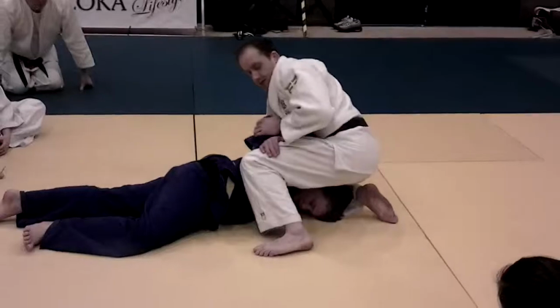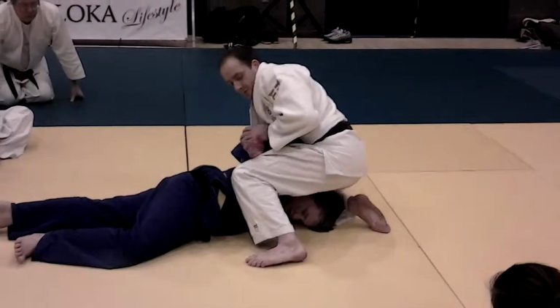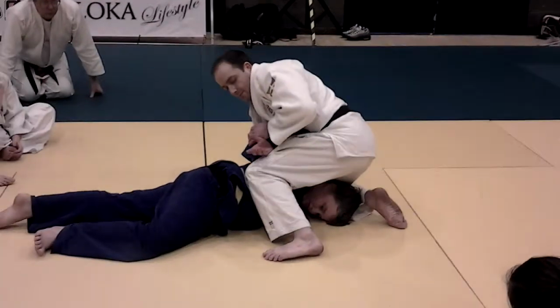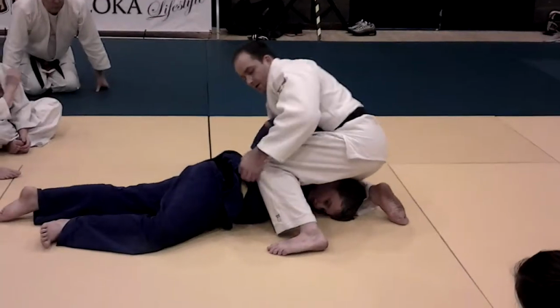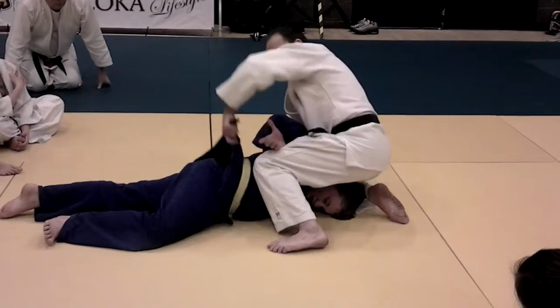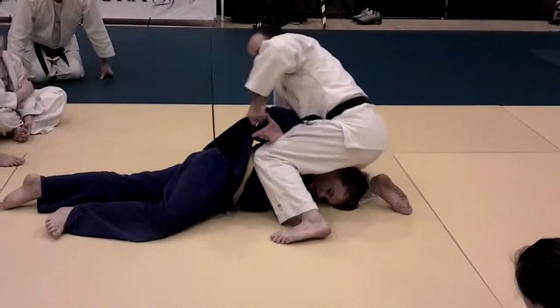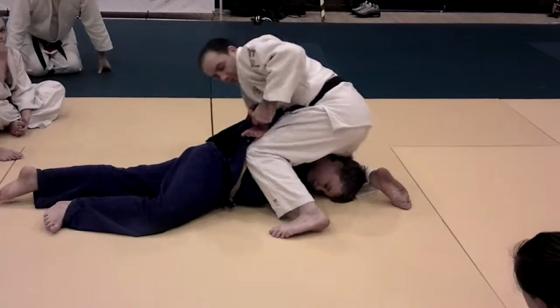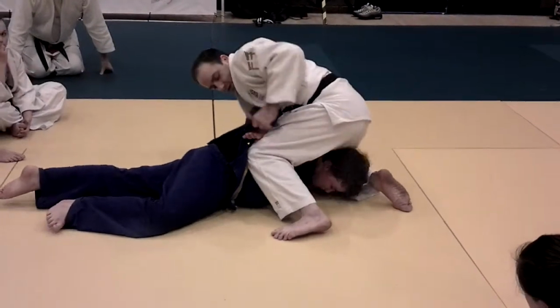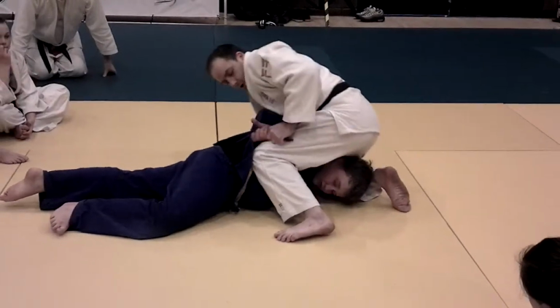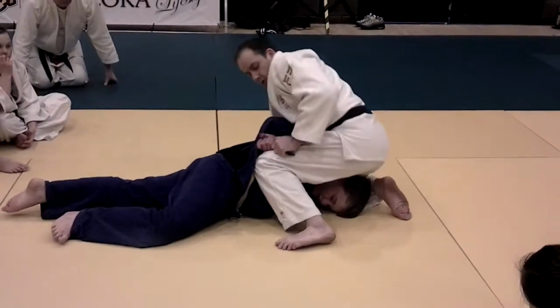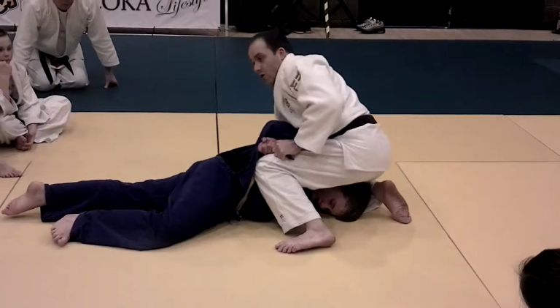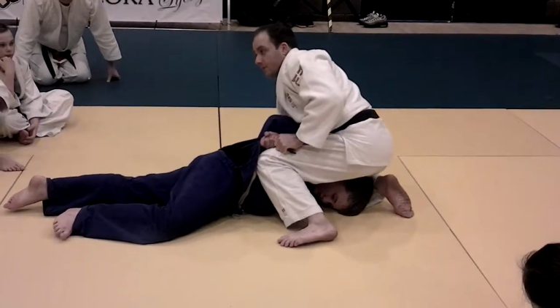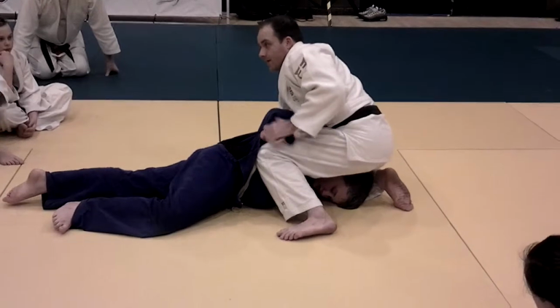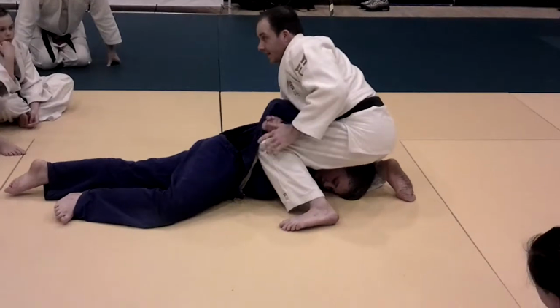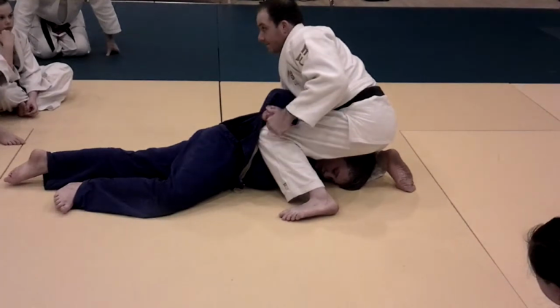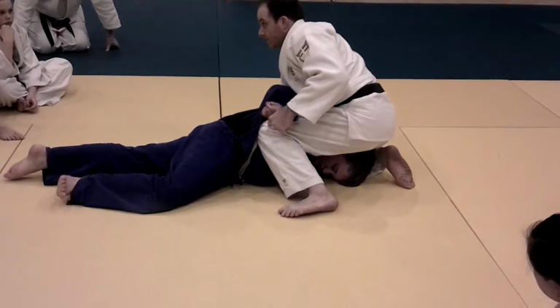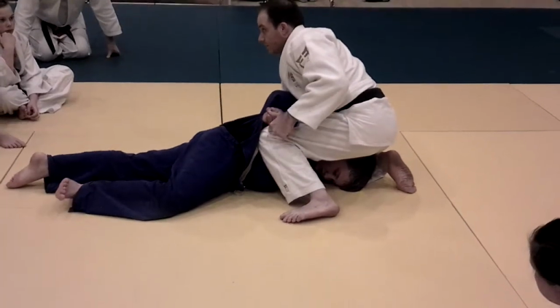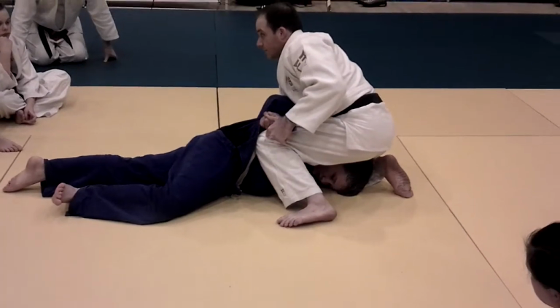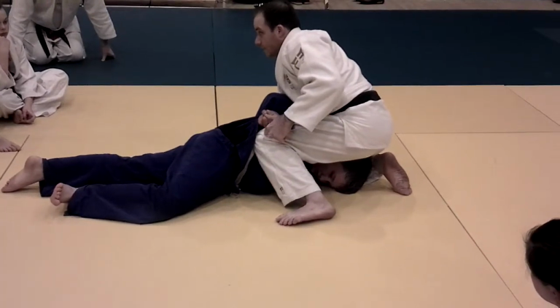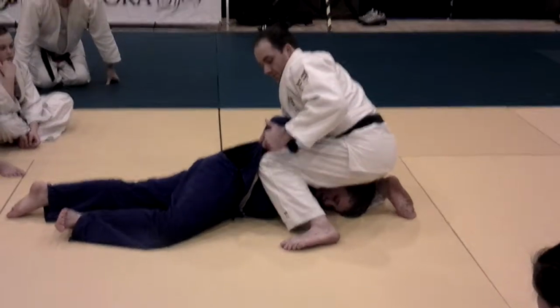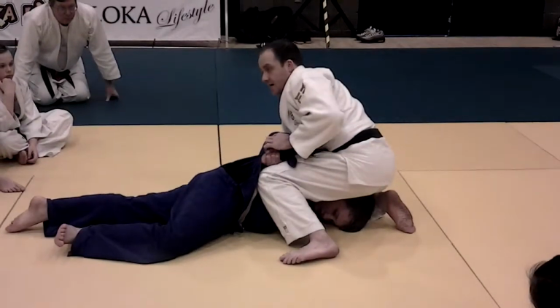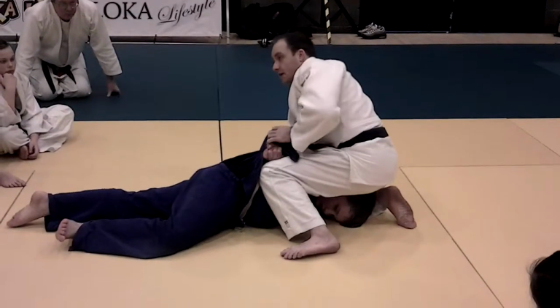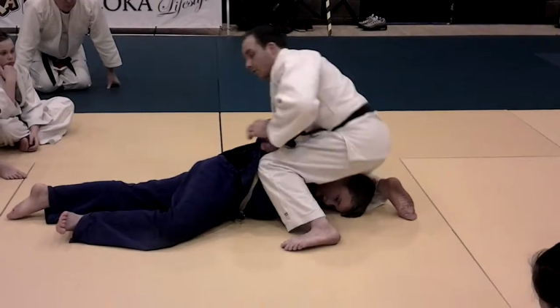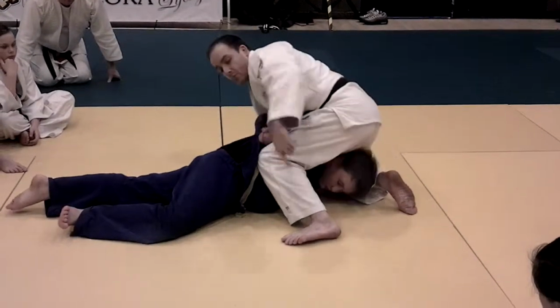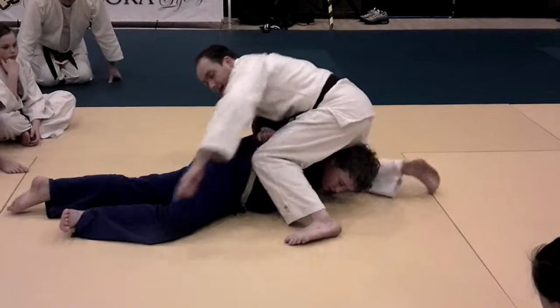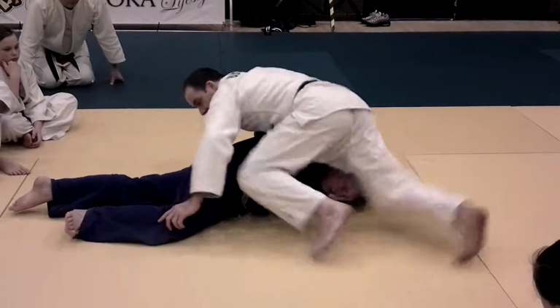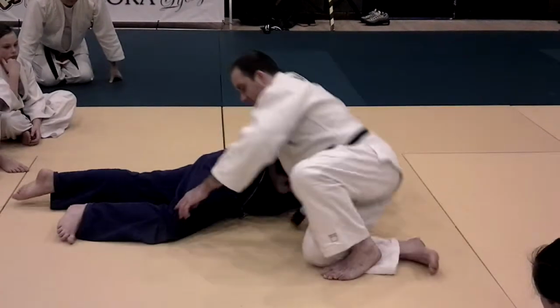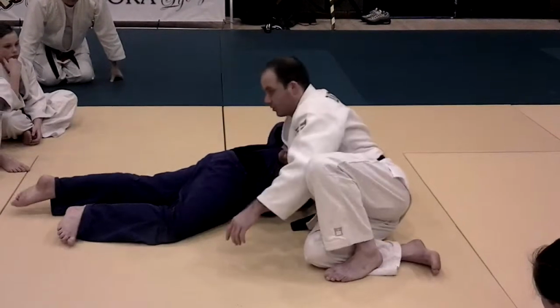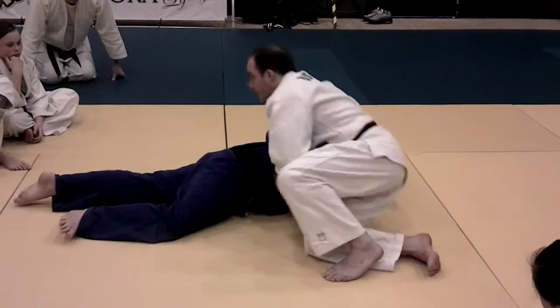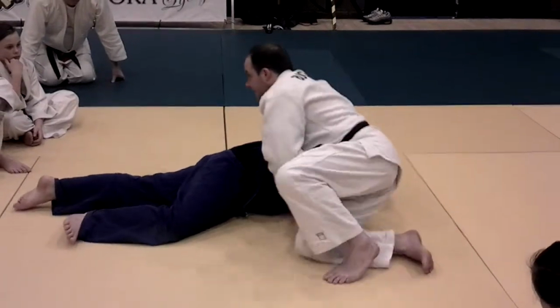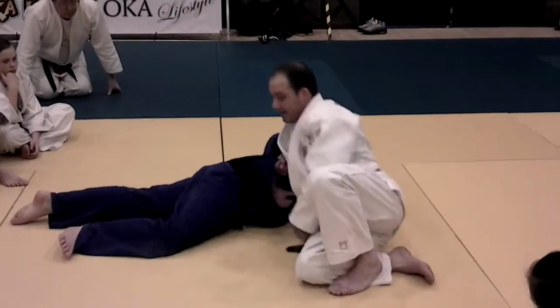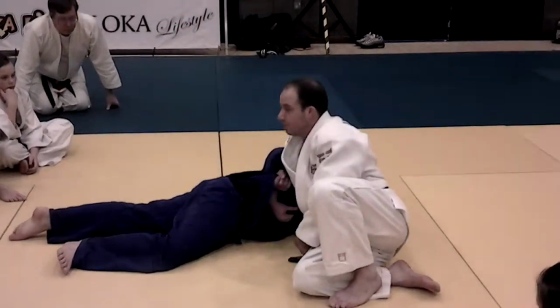Turn my hand up the way, I pull my fingers from — once I've got it, then I can rip my knee out. Through here, to turn them over, I'm going to bring both my legs to this side of my partner's body, and turn them over my hip there on the mat.